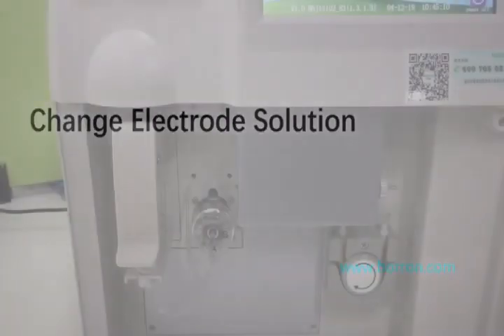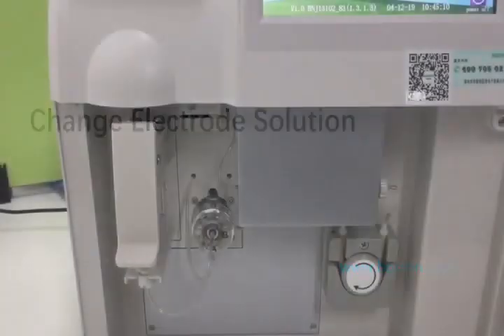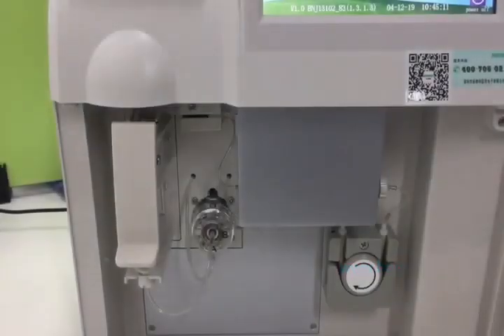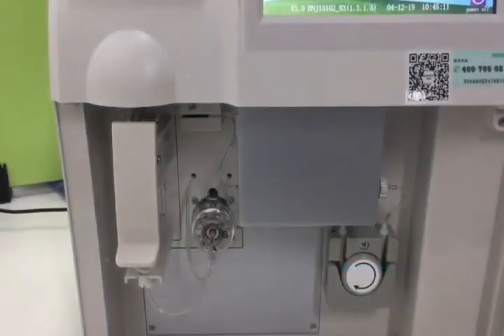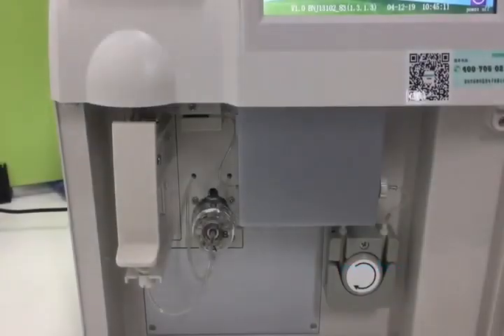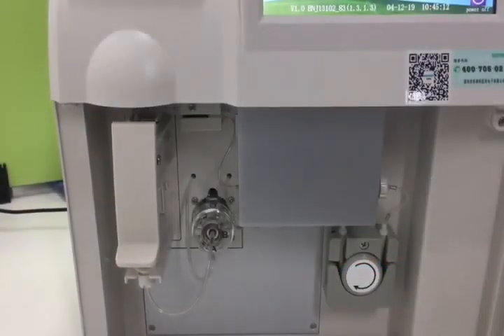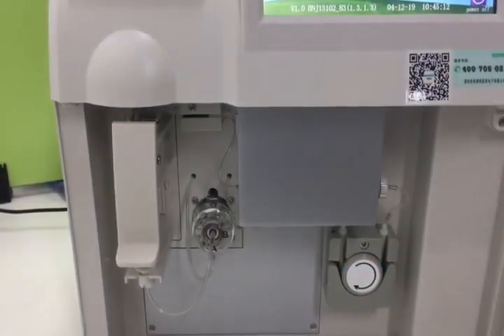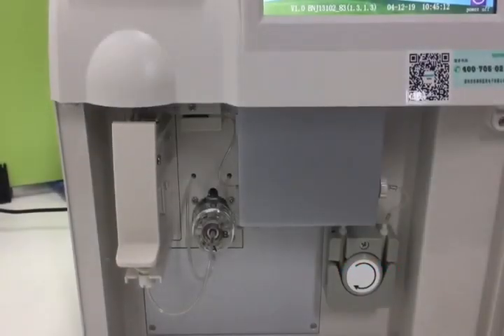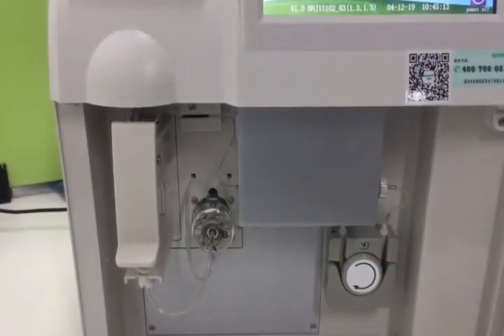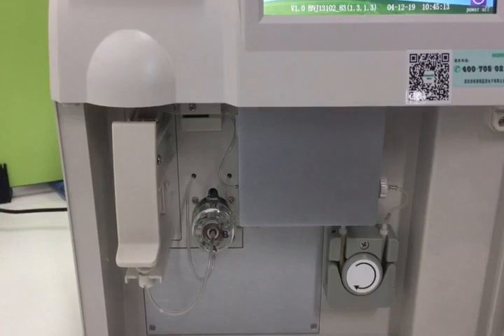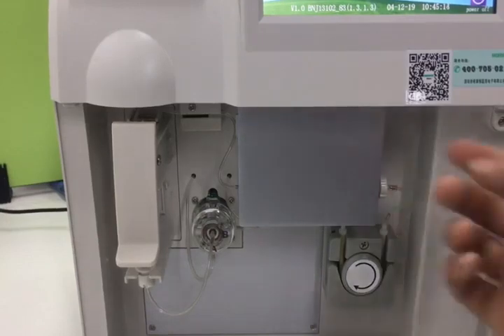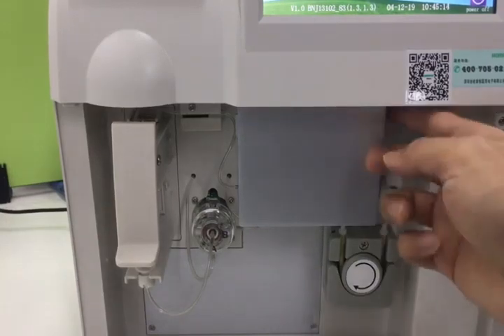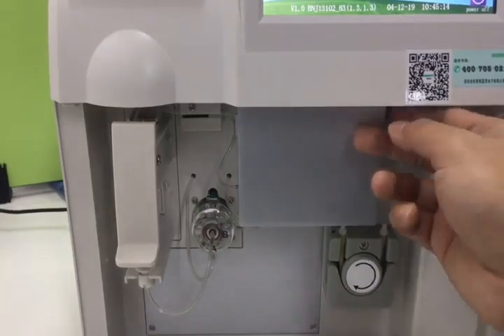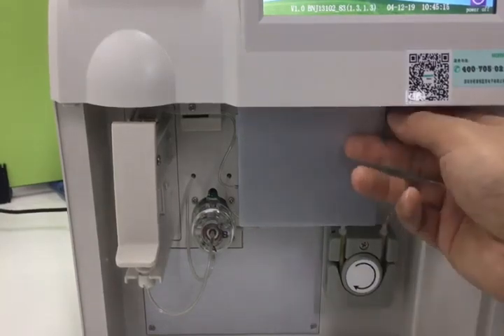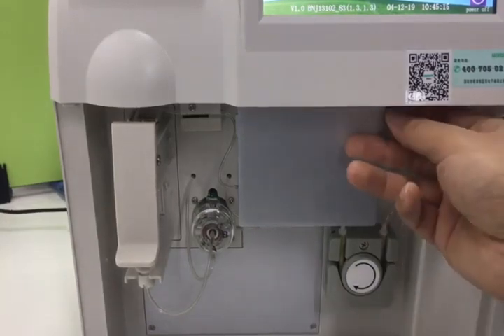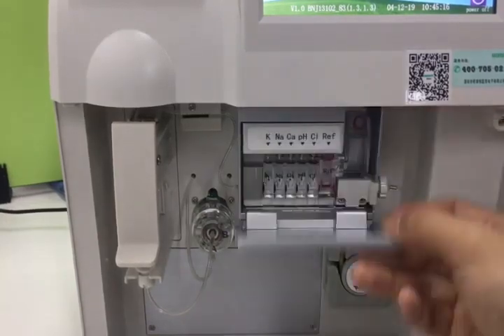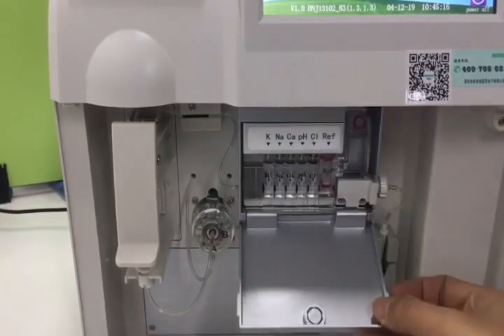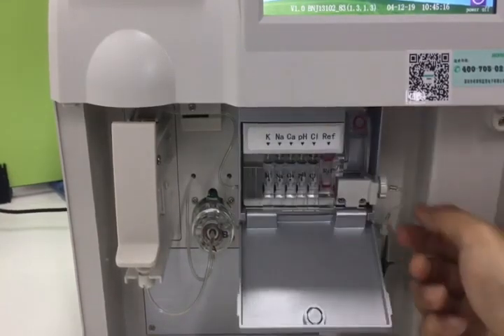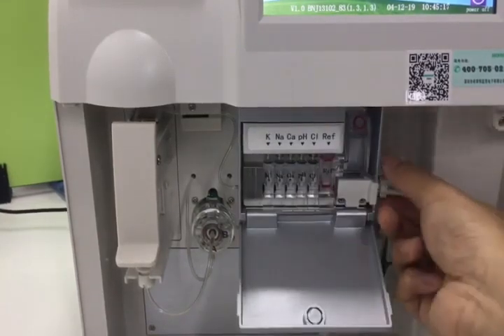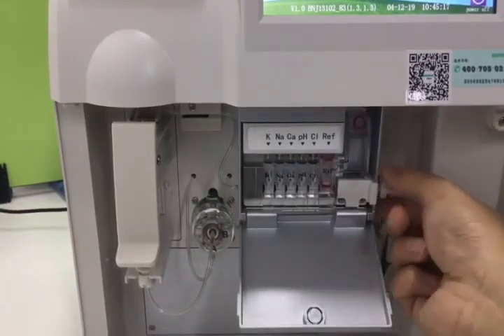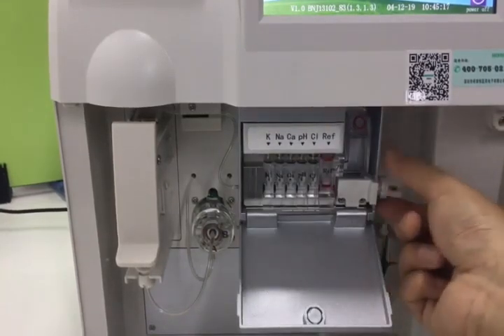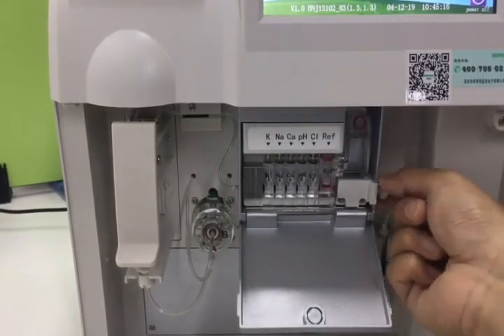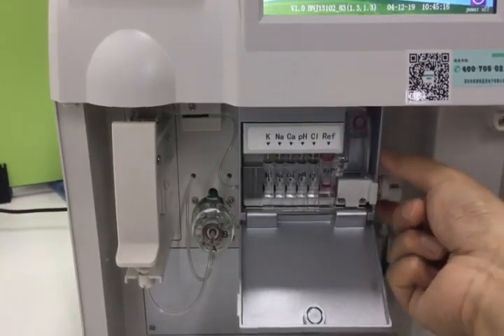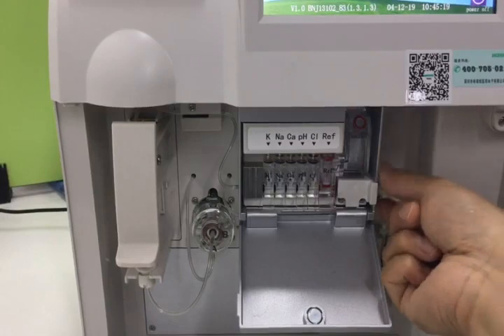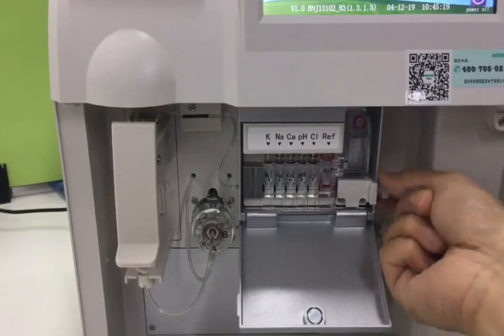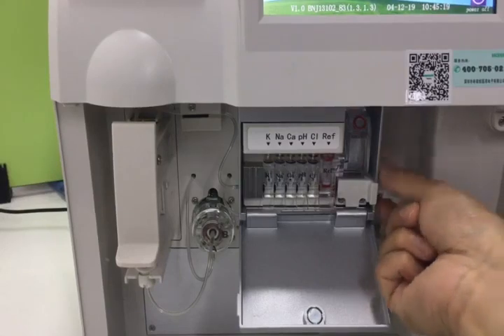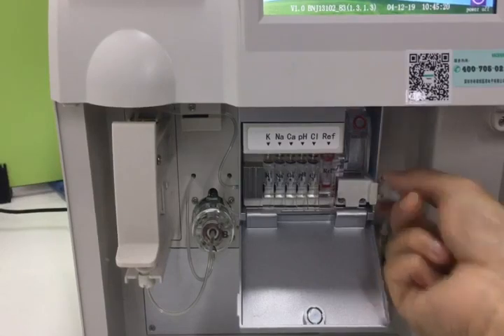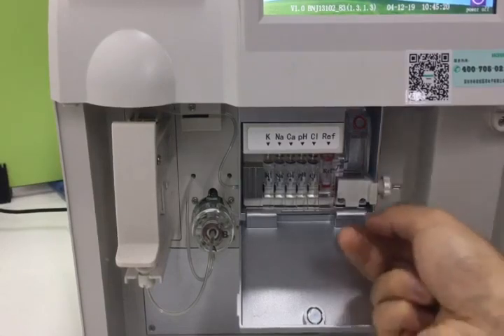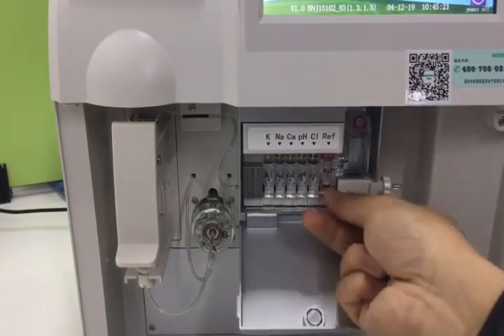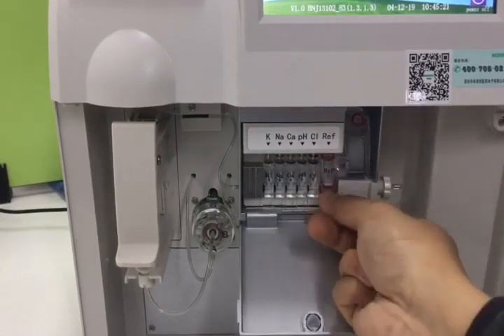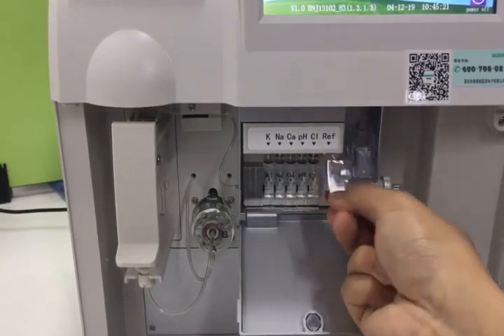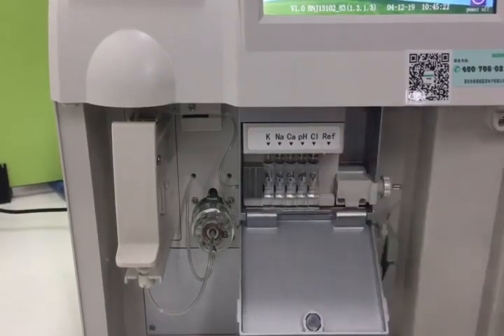The first step, we need to take off all the electrodes. You need to open the box, then release the knob. Then we can take all the electrodes.